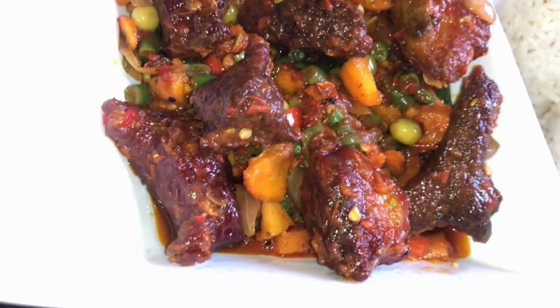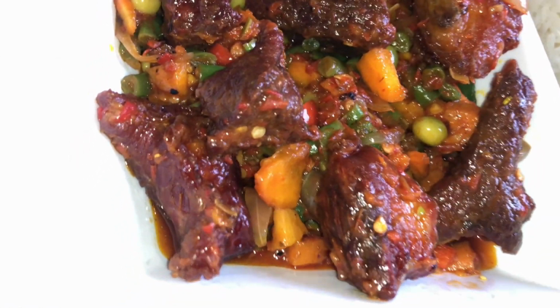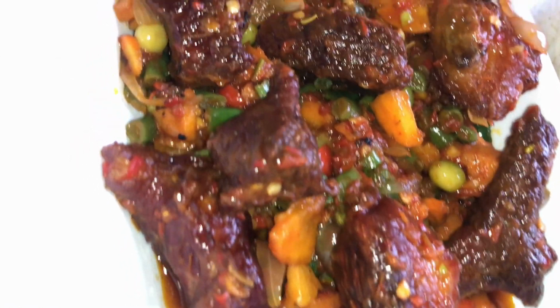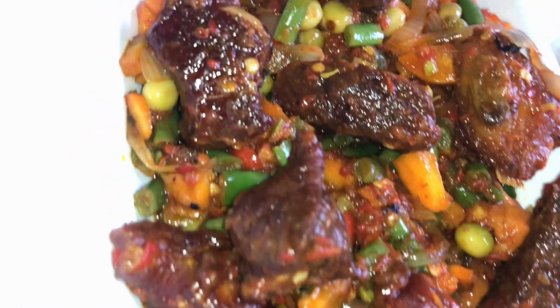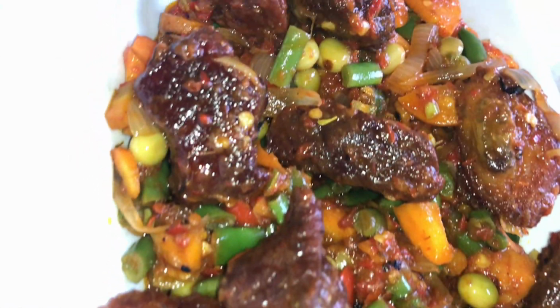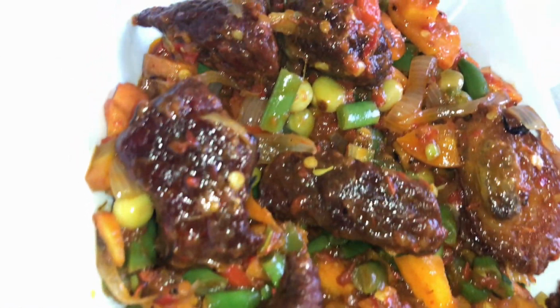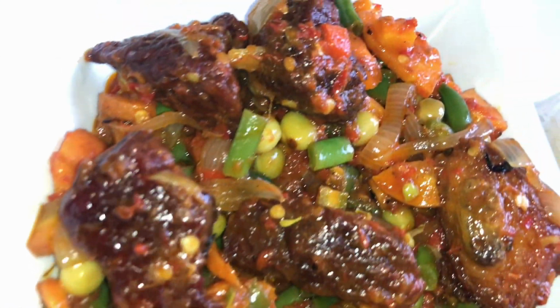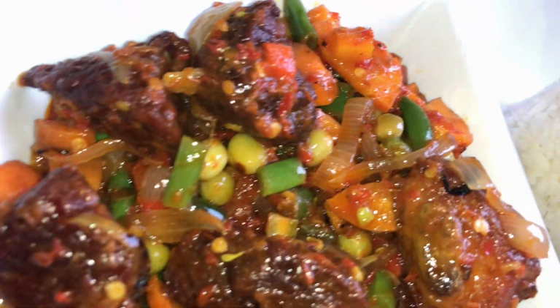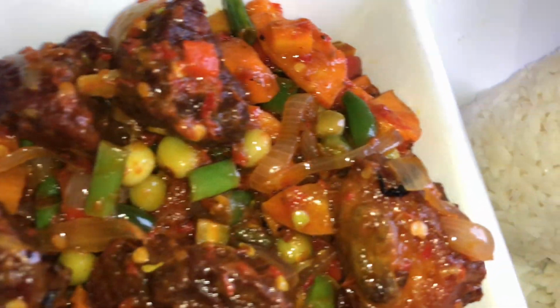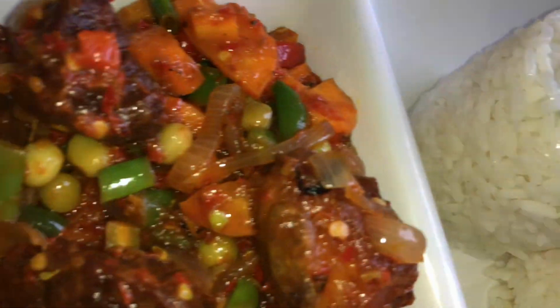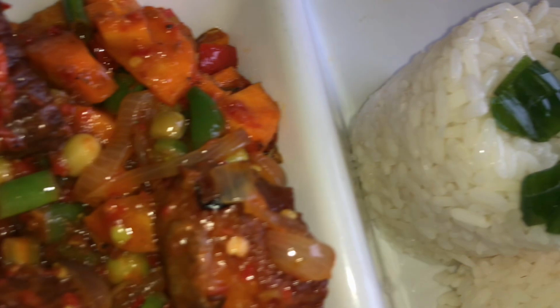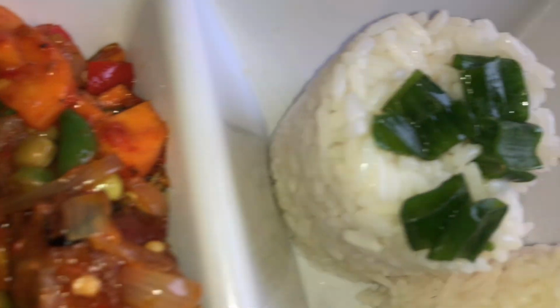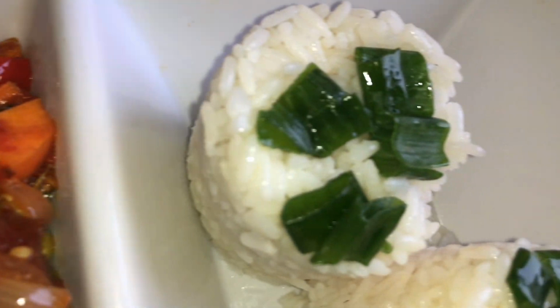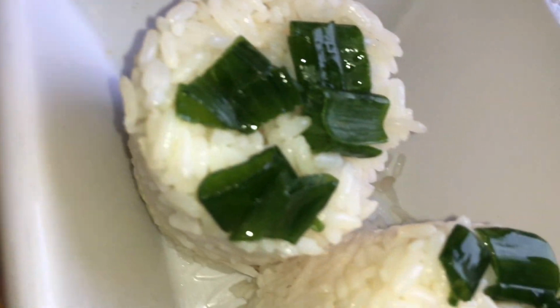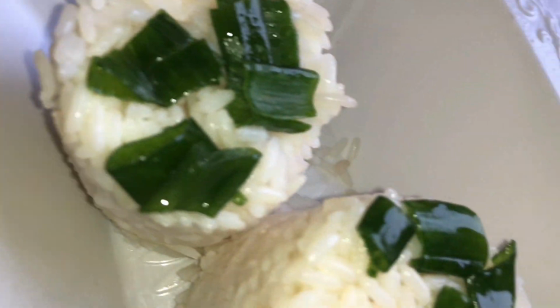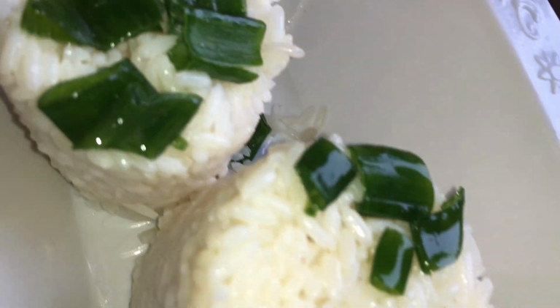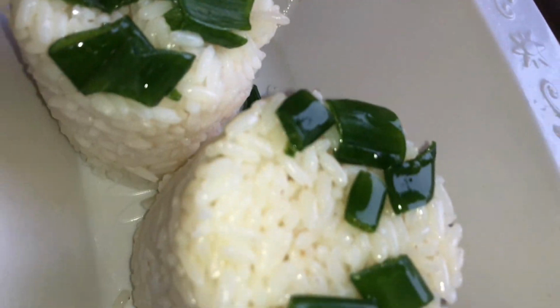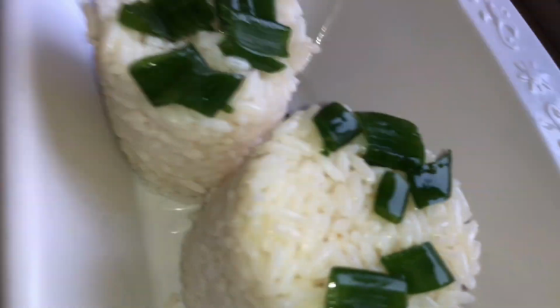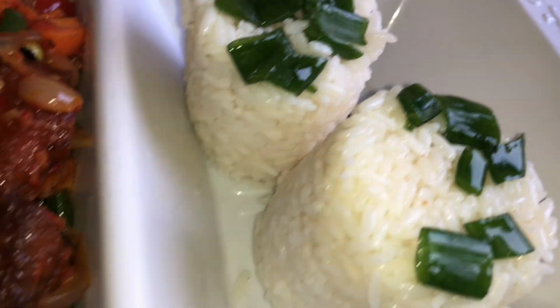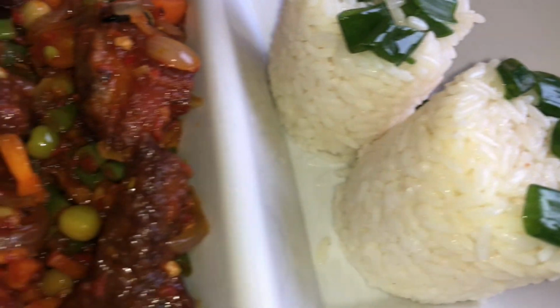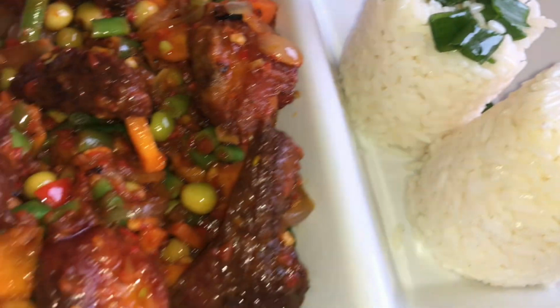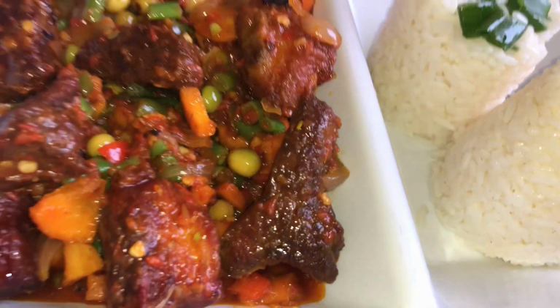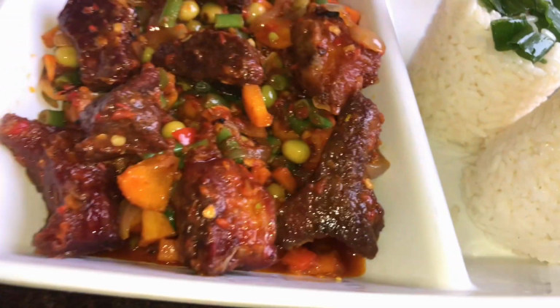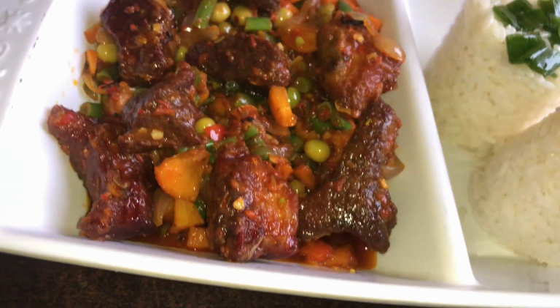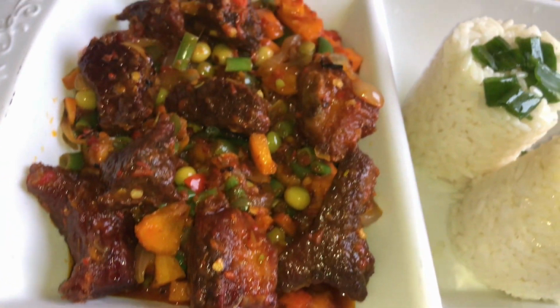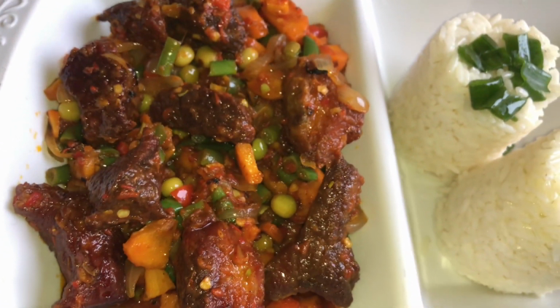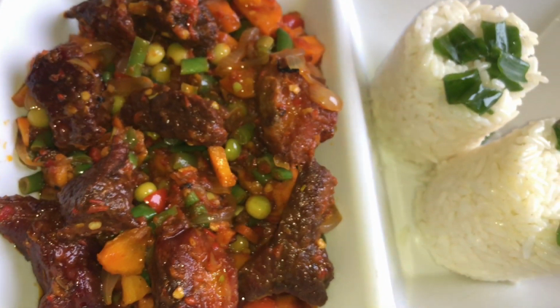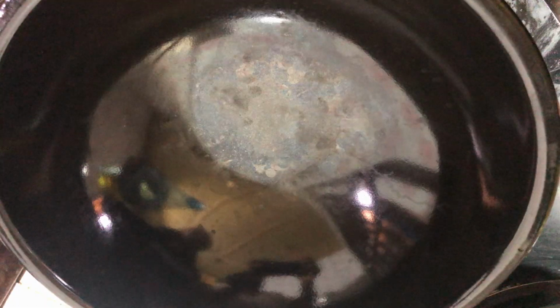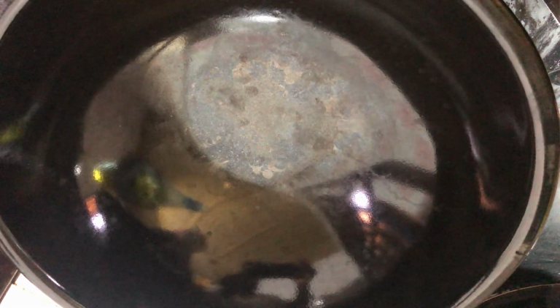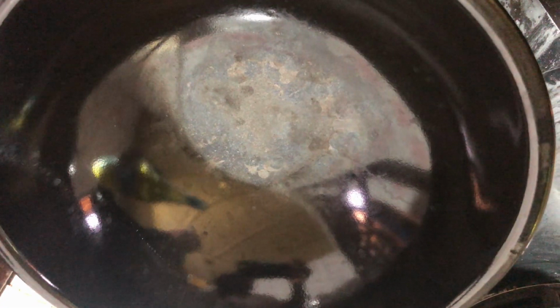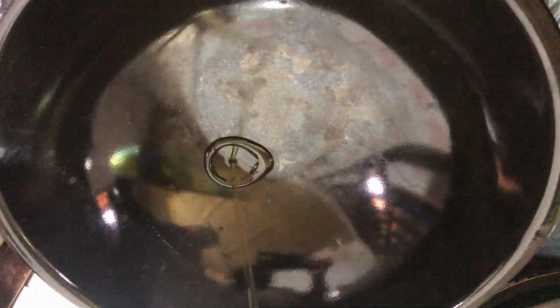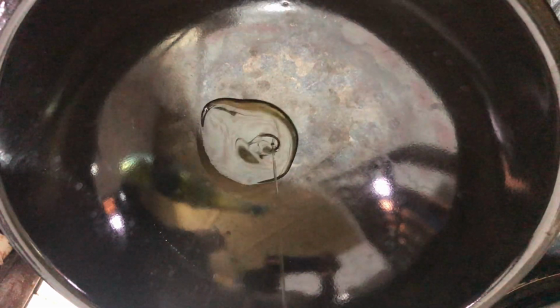Hey guys, today I'm going to be showing you how I made this simple vegetable stew. If you are tired of eating basic stew, this is a great recipe you can easily pair with rice, yam, or anything else of your choice.